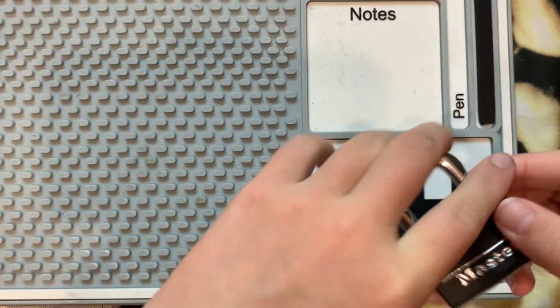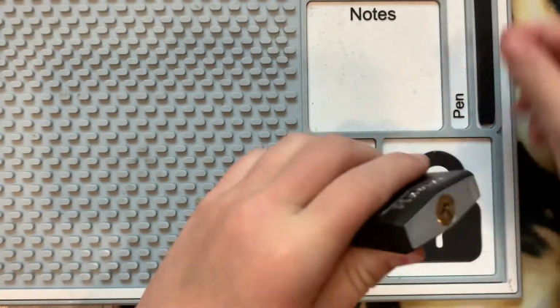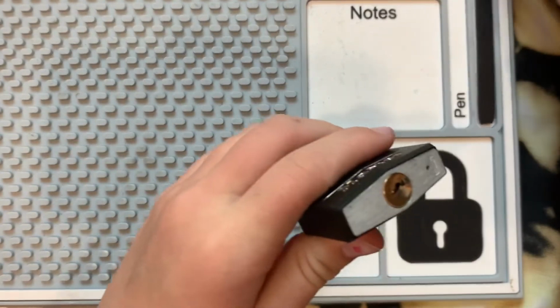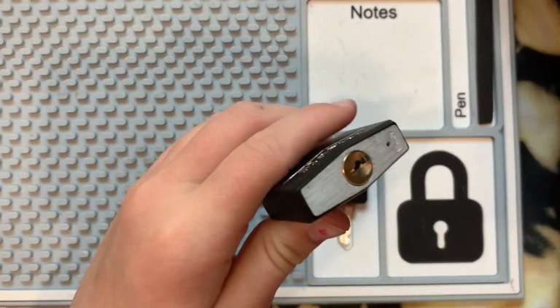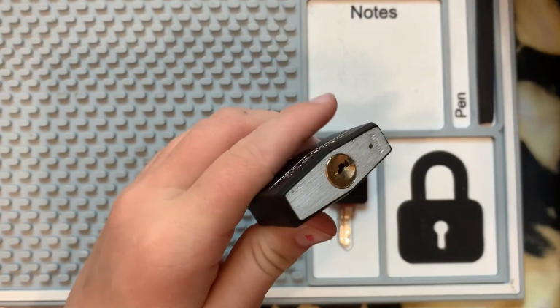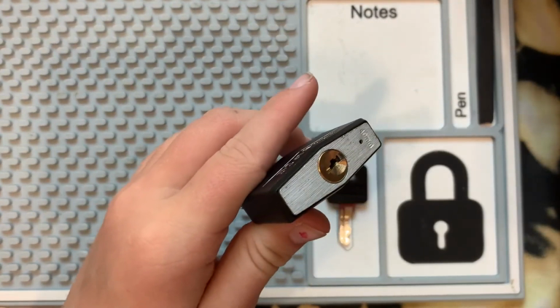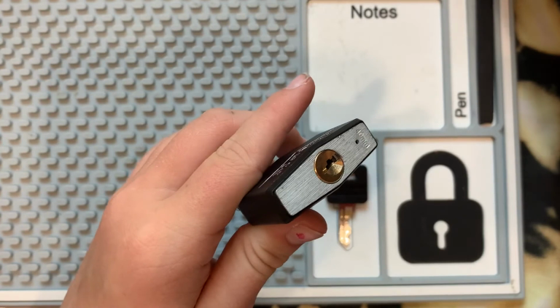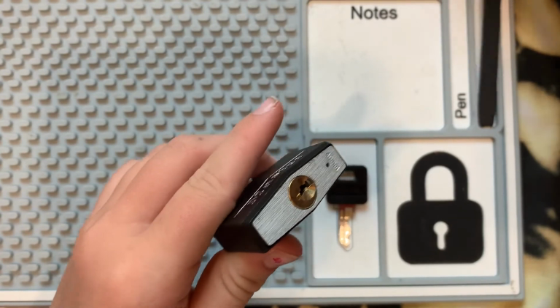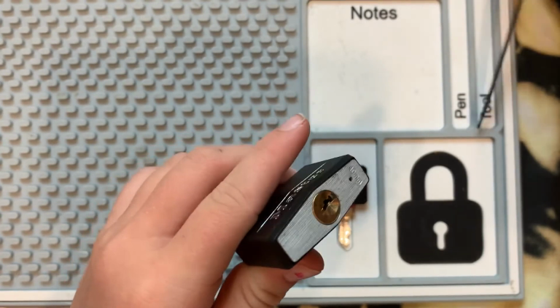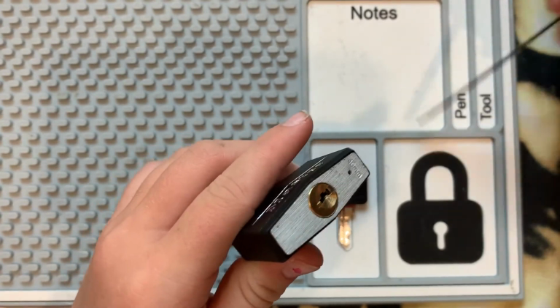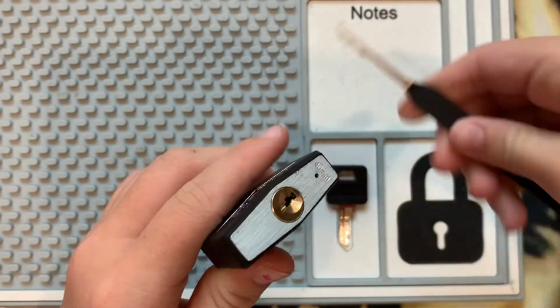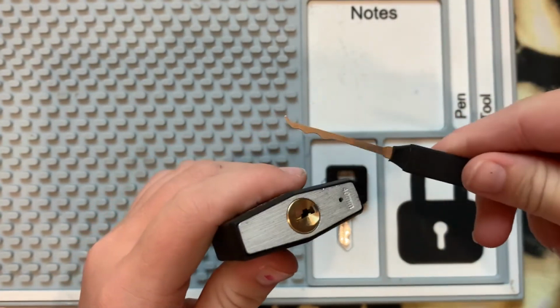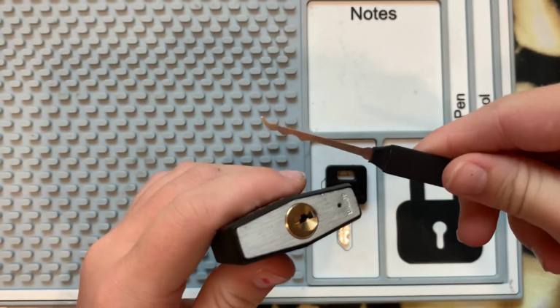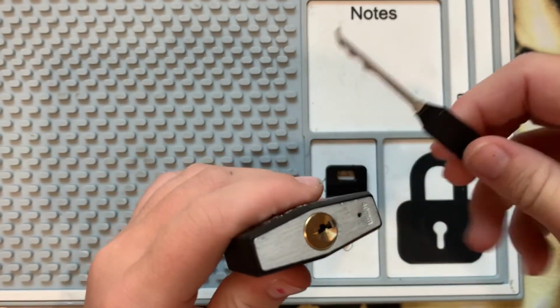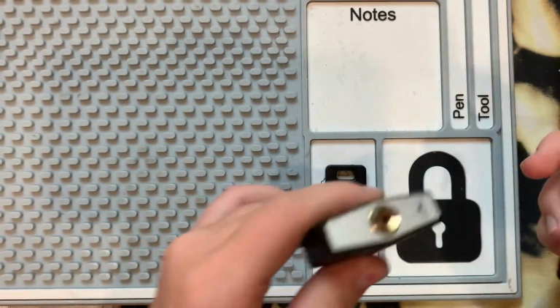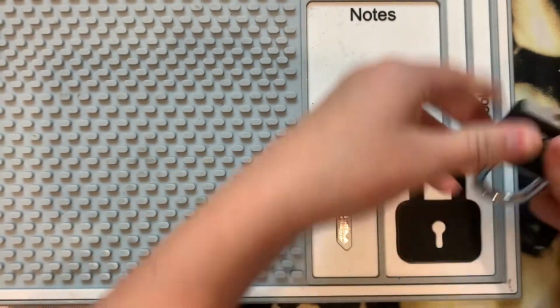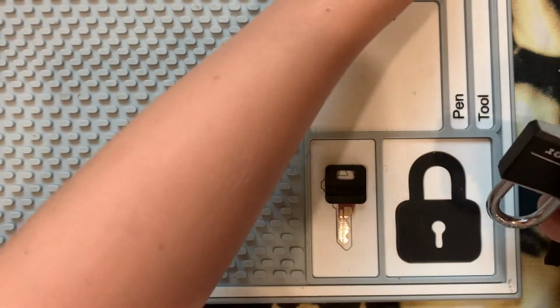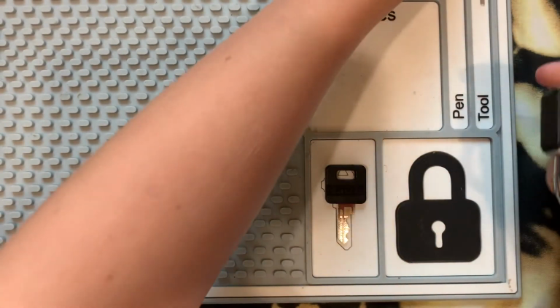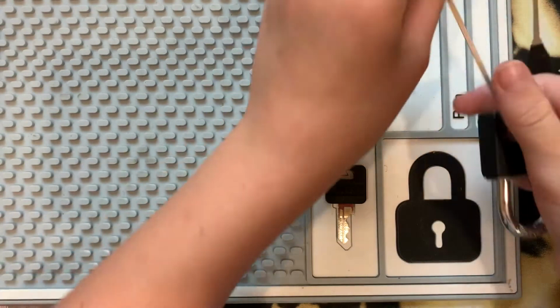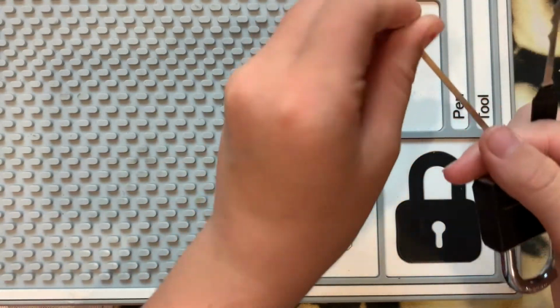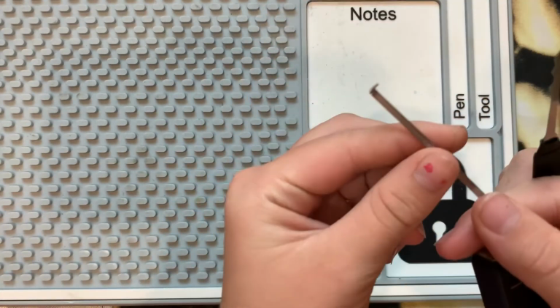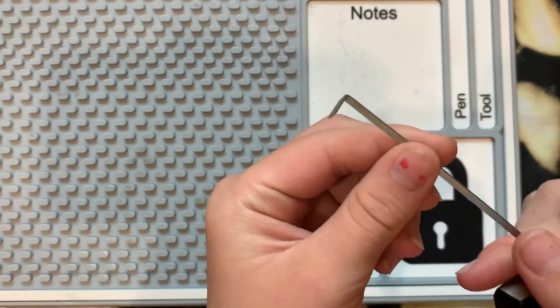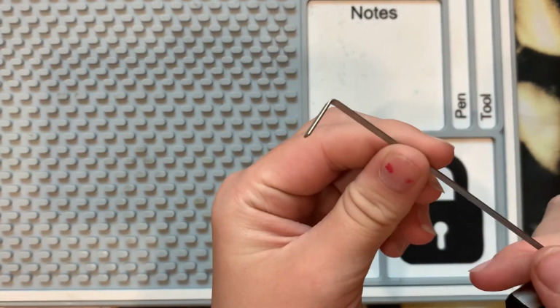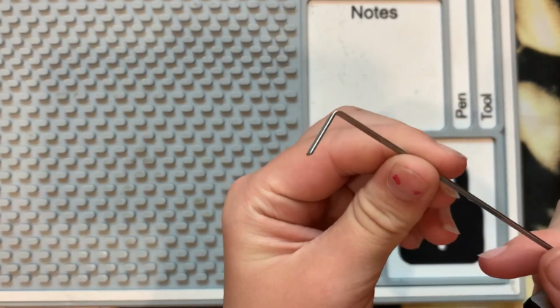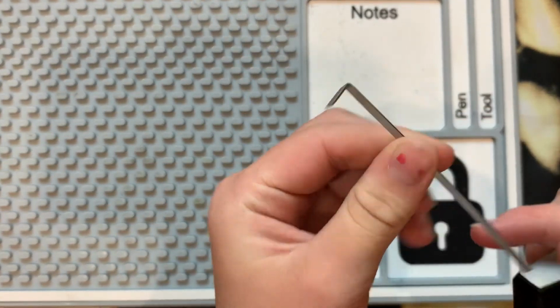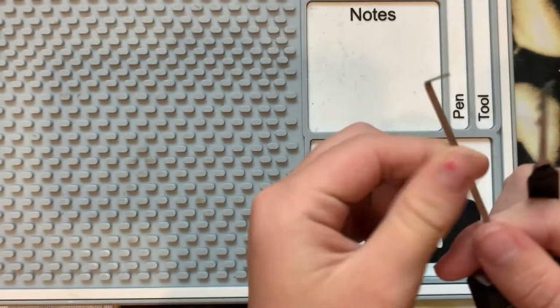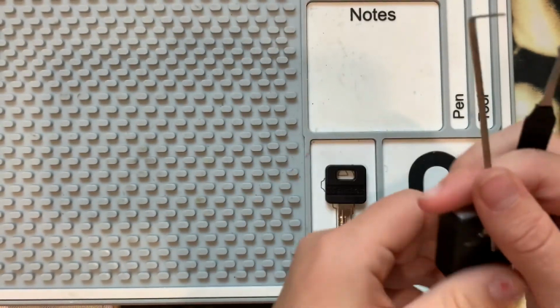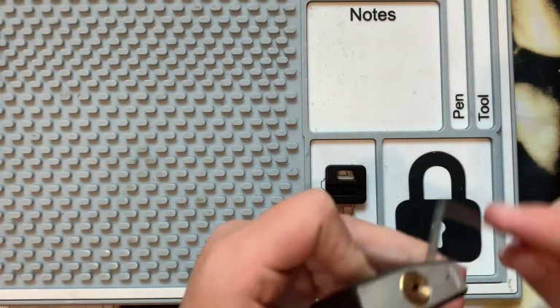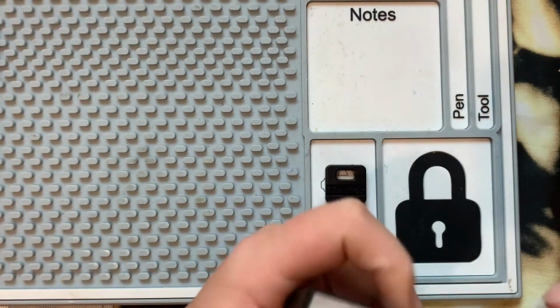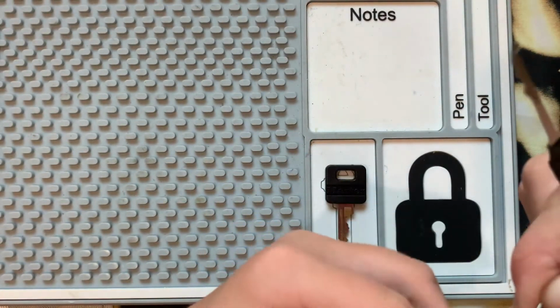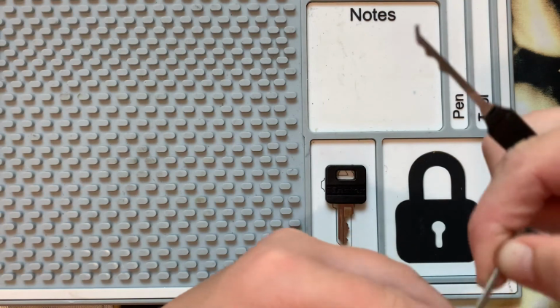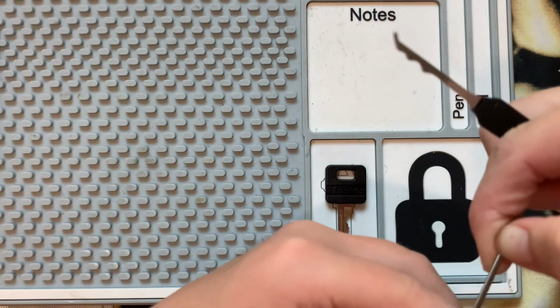Okay, we have a Nessie by Lalok Tools, and we have a Bottom of the Keyway tension wrench. Let's pick it.